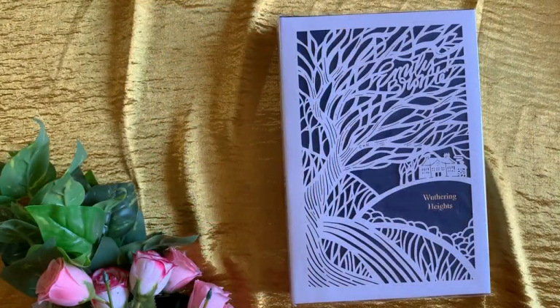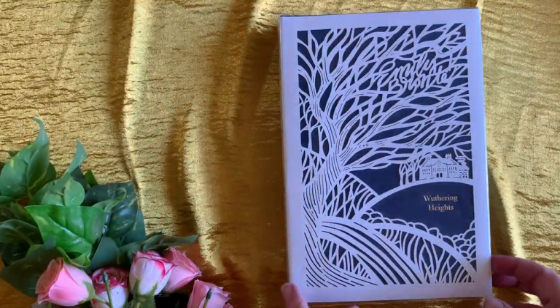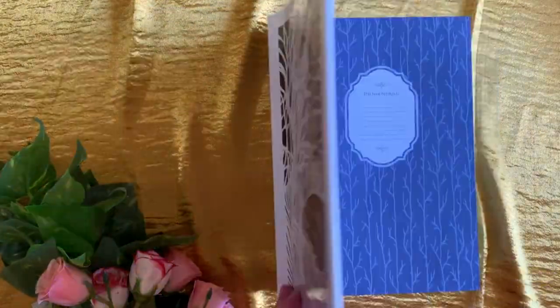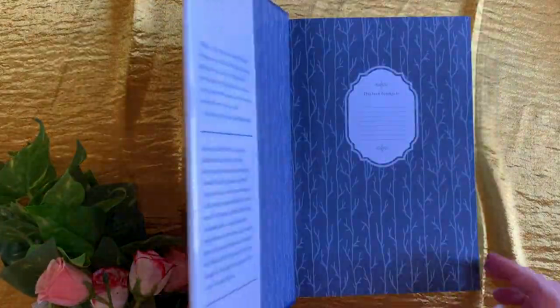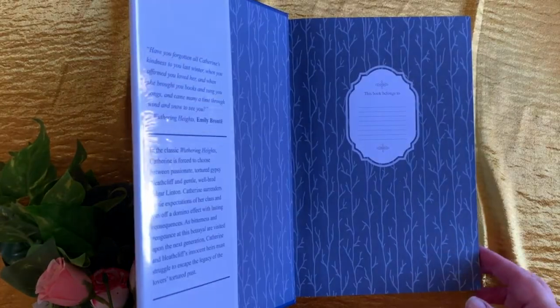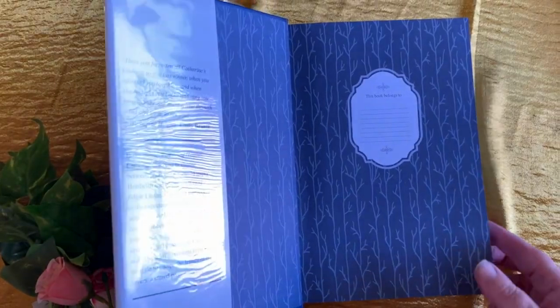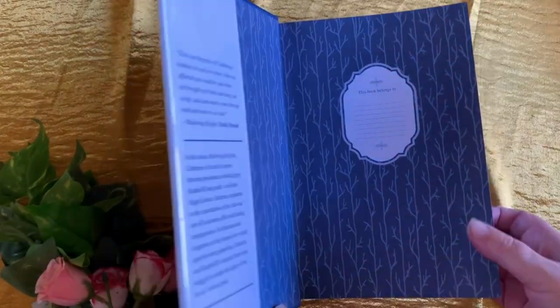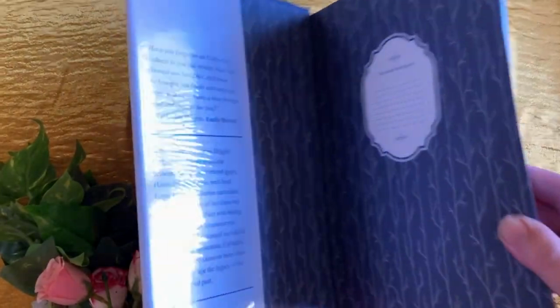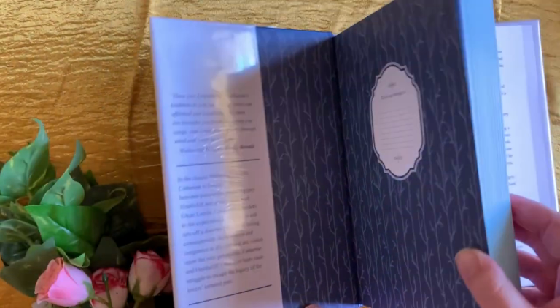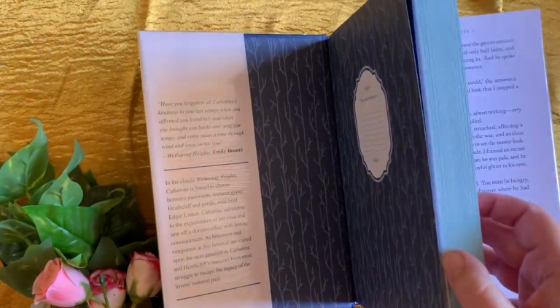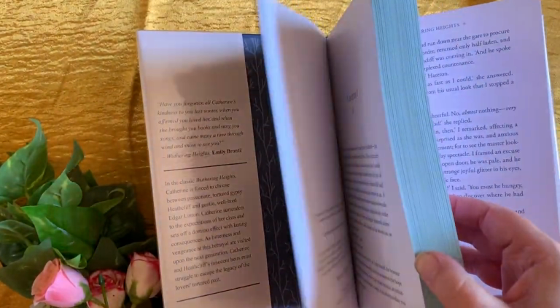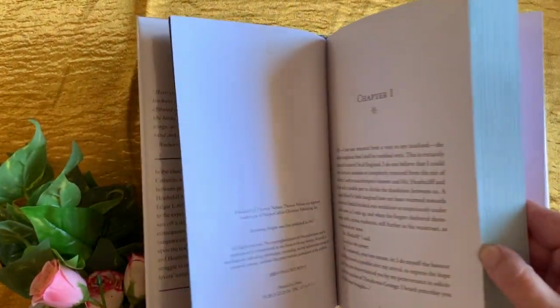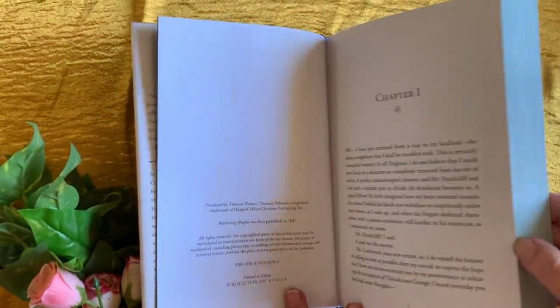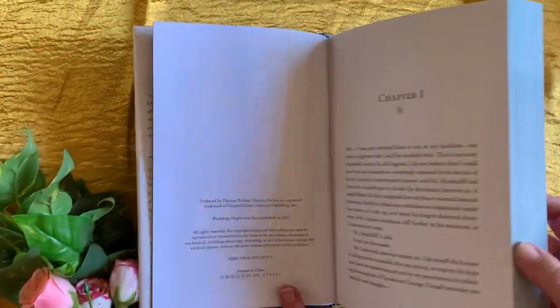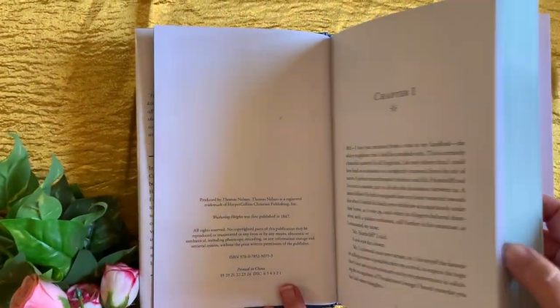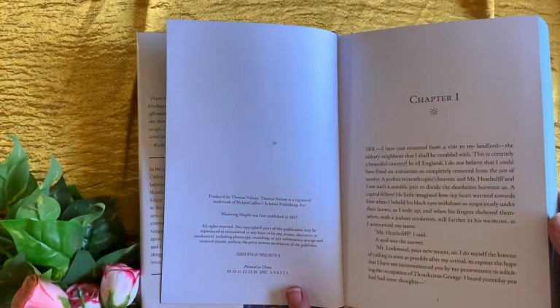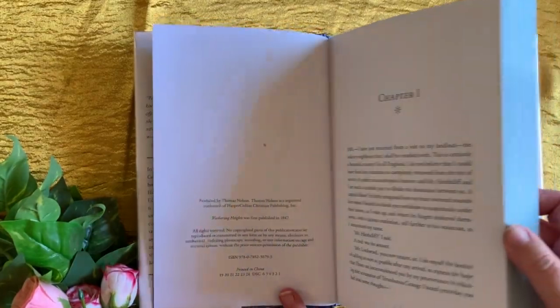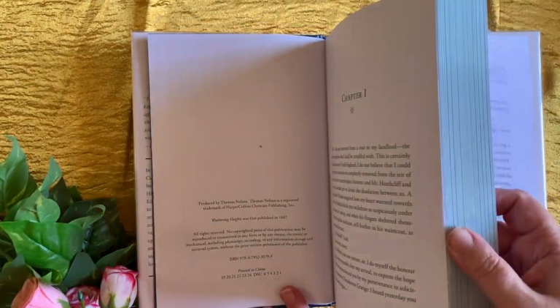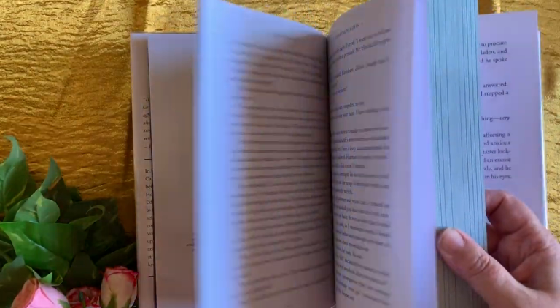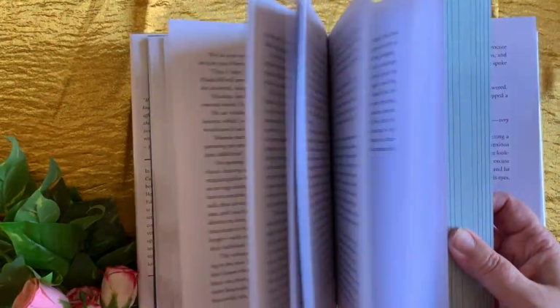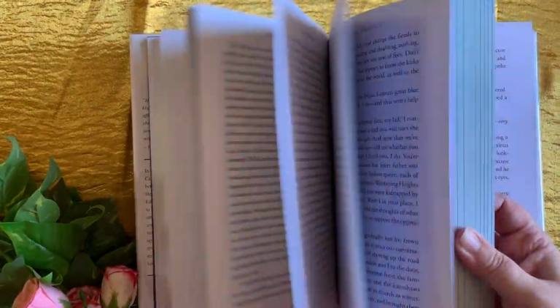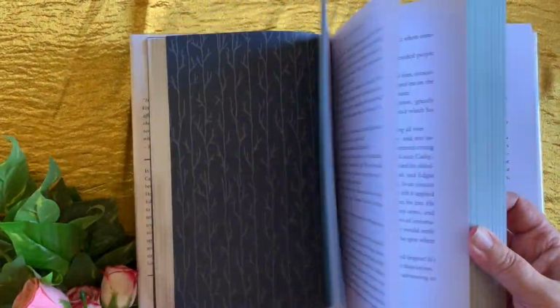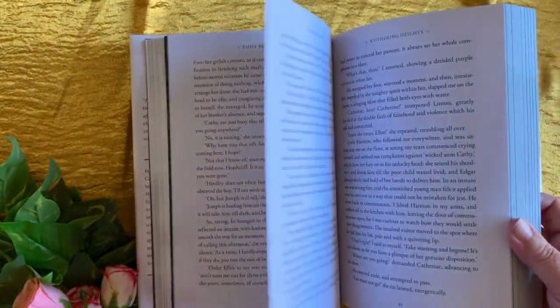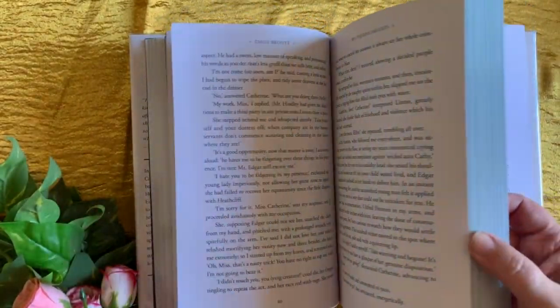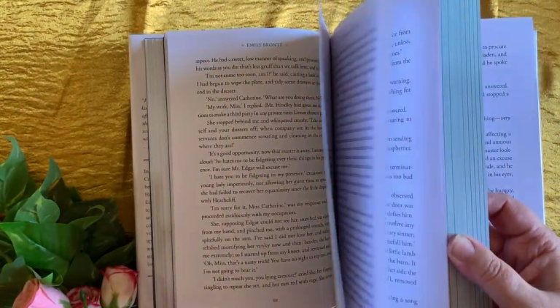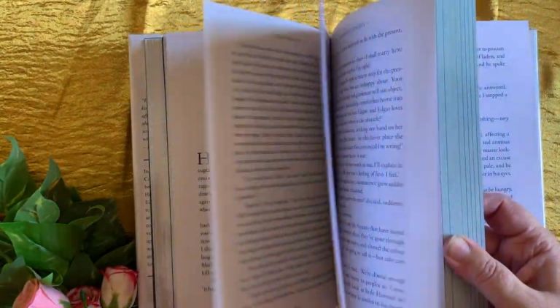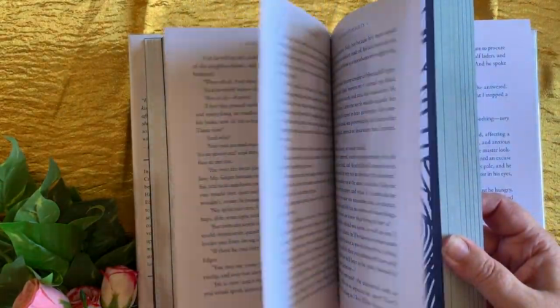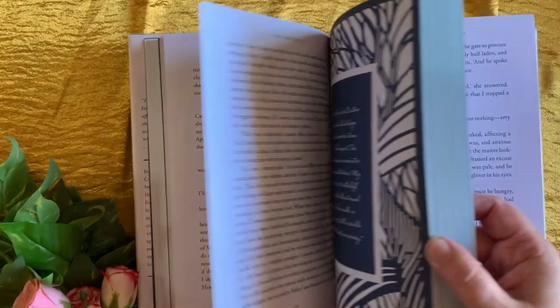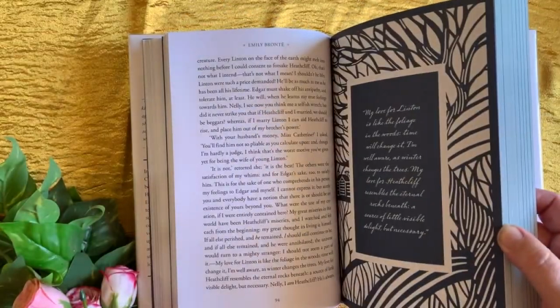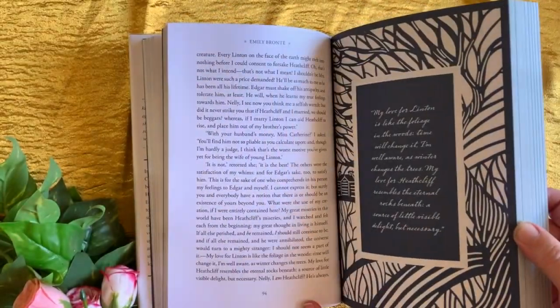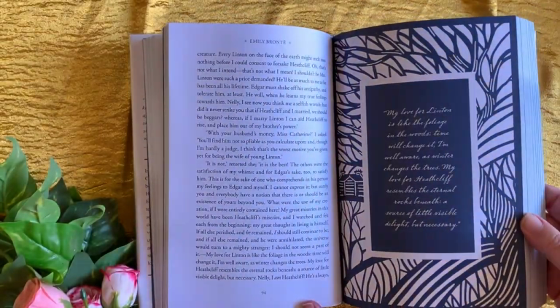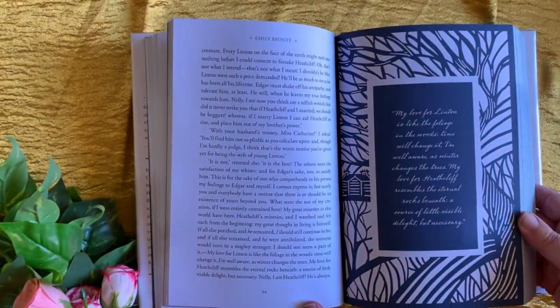I received Pride and Prejudice from the publisher as a review copy, and I loved it so much that I immediately ordered Wuthering Heights, and I planned to get the others in the set as well.